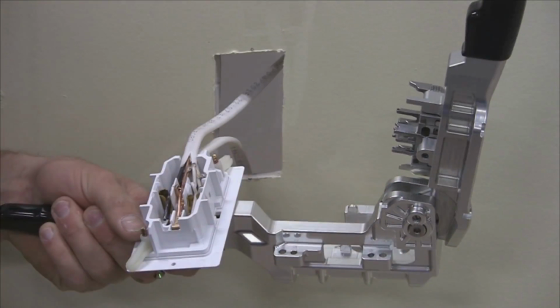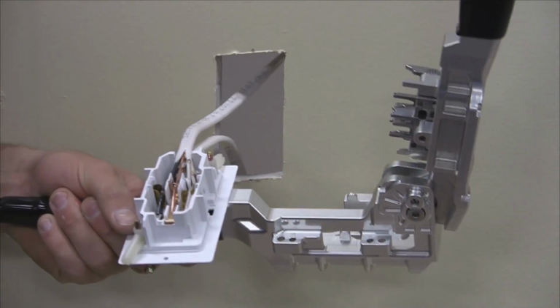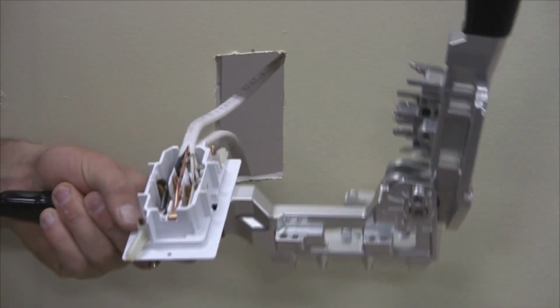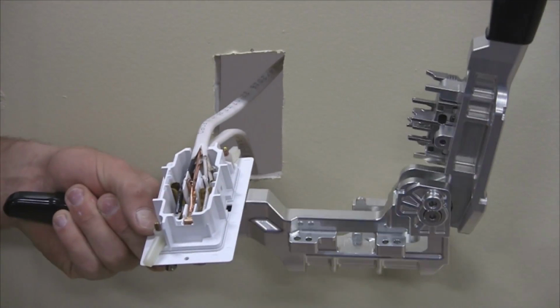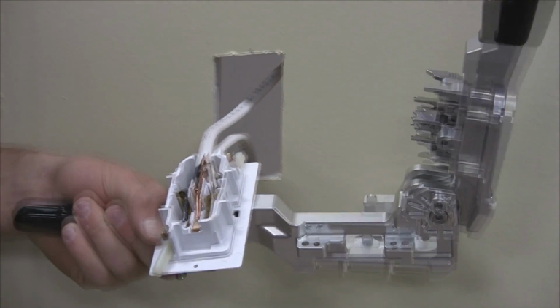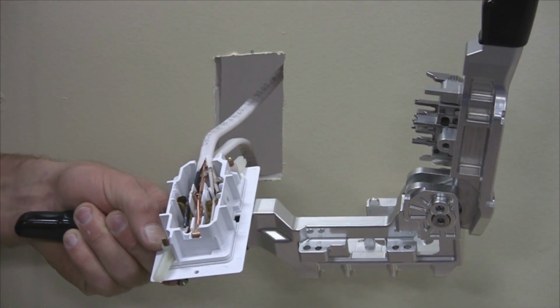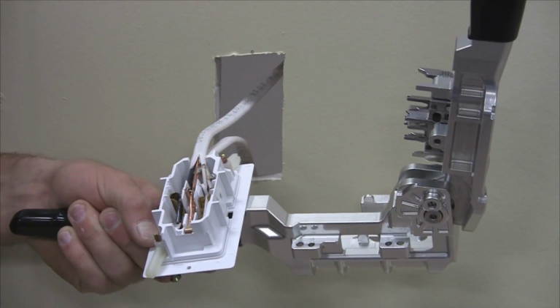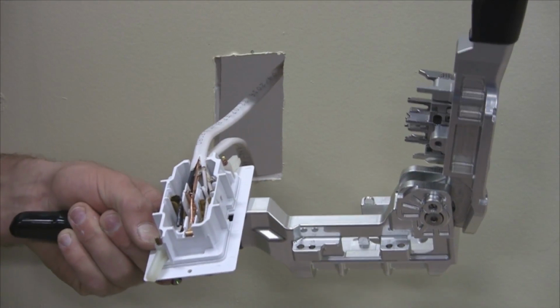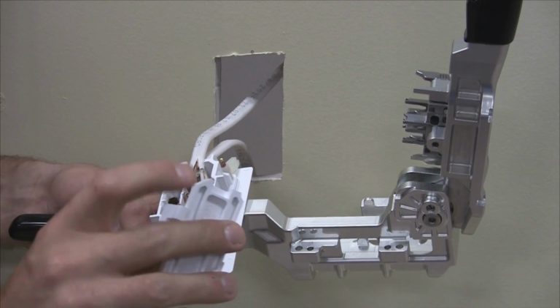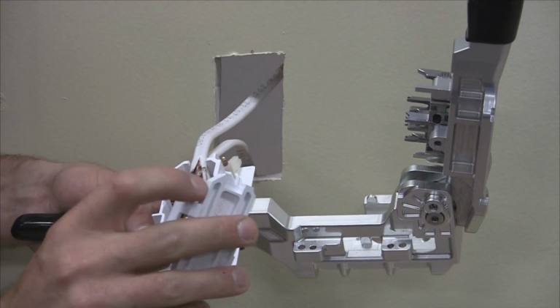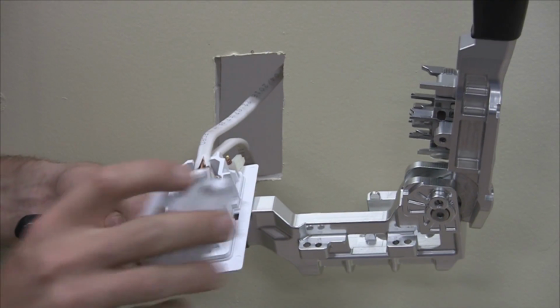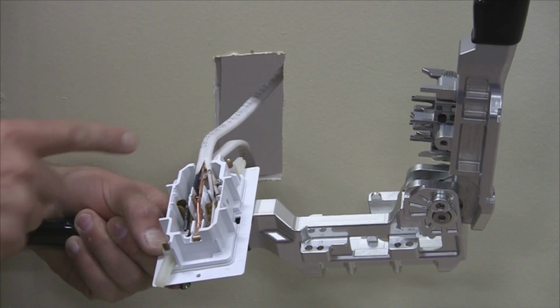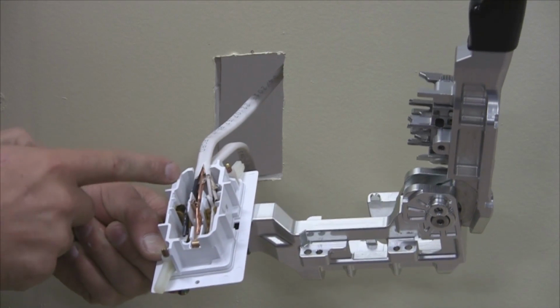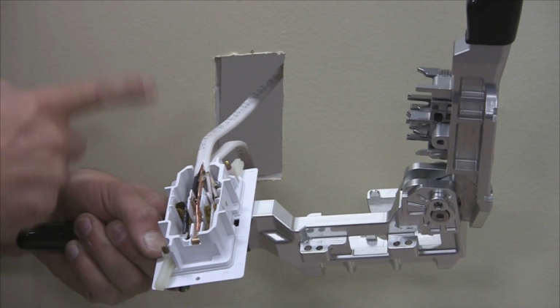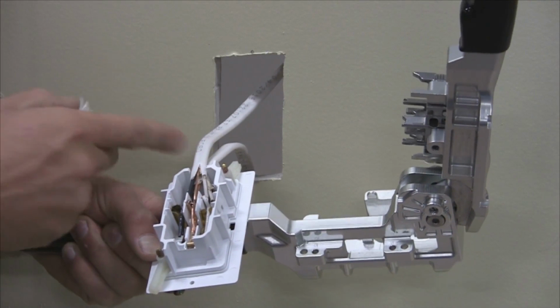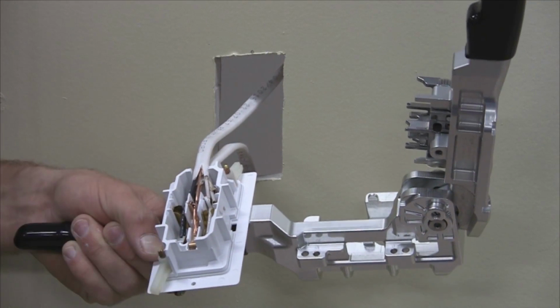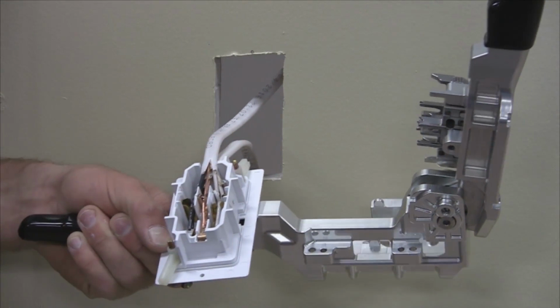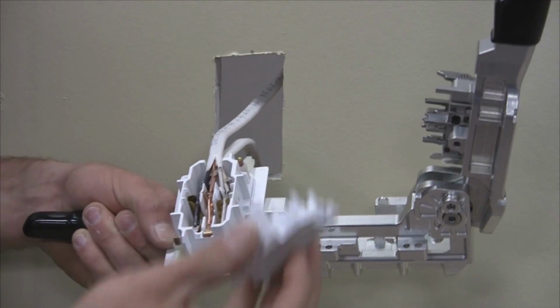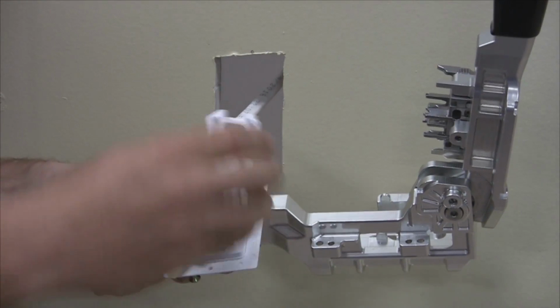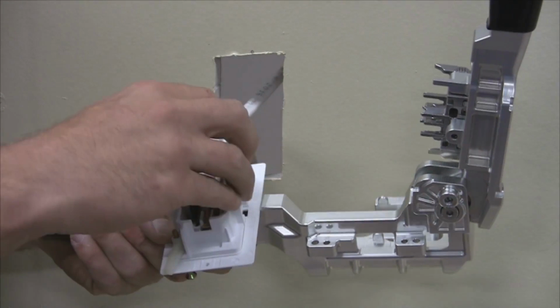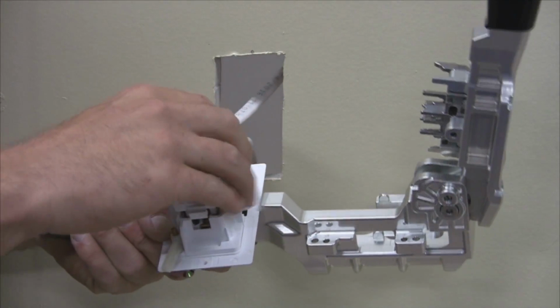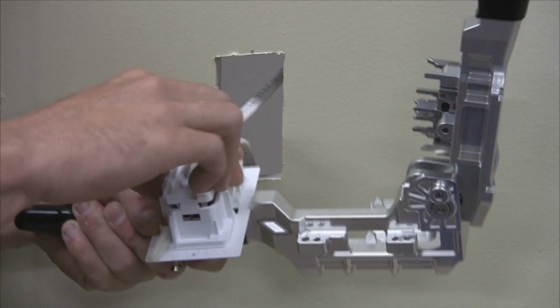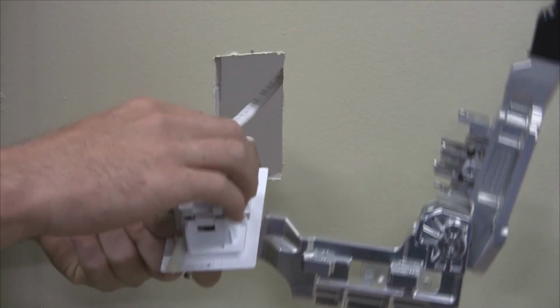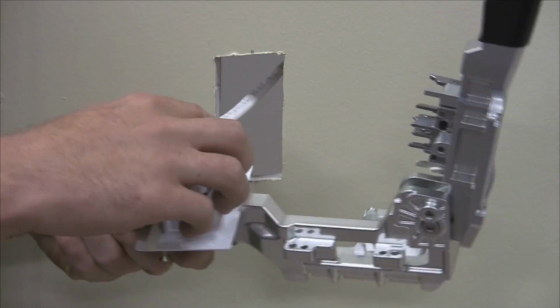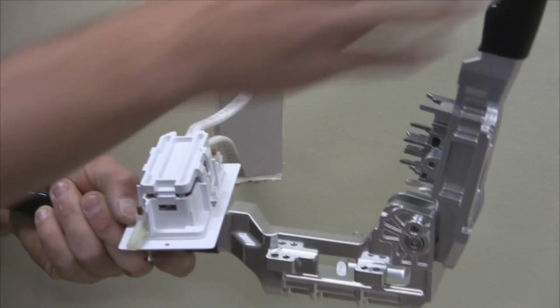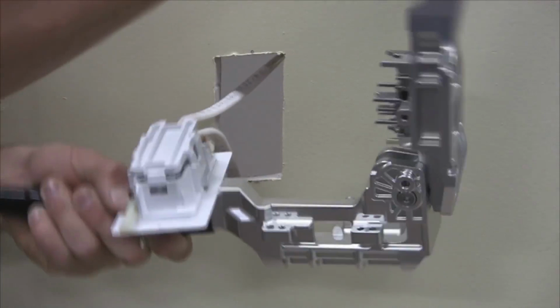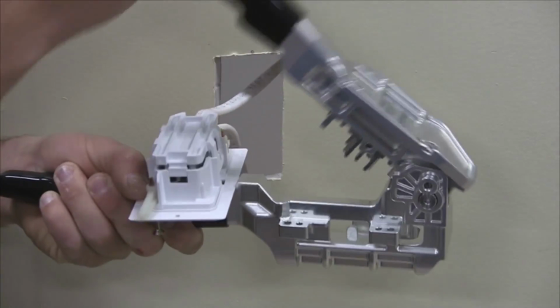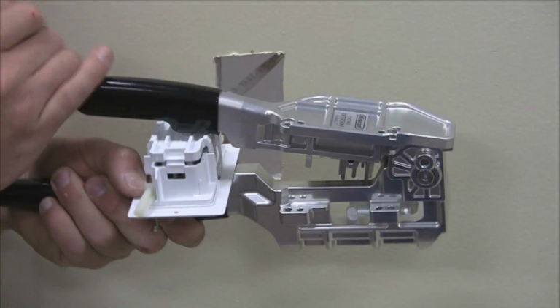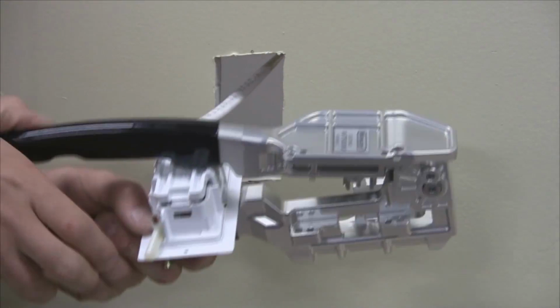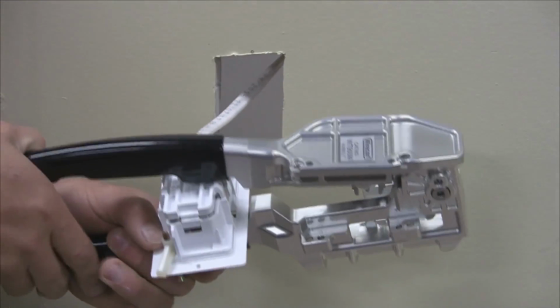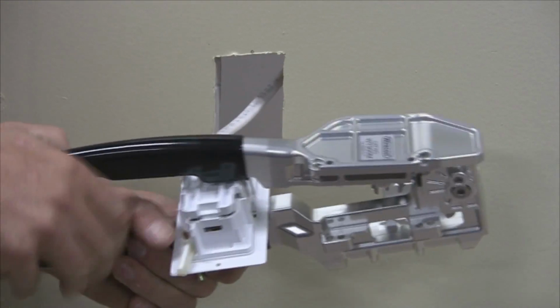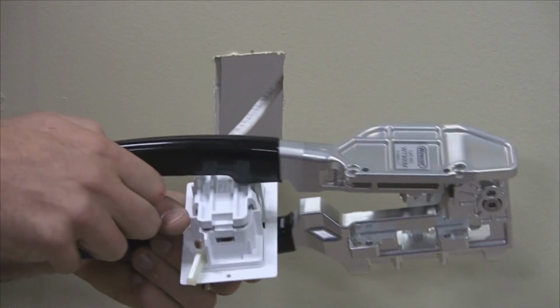If it is too difficult to use your hand, use the handles on the Wirecon device by taking the back of the receptacle and placing it on top of the bottom black handle. Position it by aligning the bevel edge with the receptacle body and squeeze the handles together.